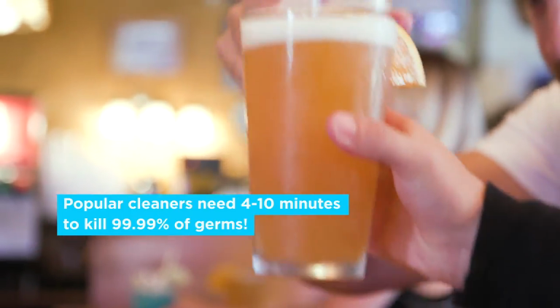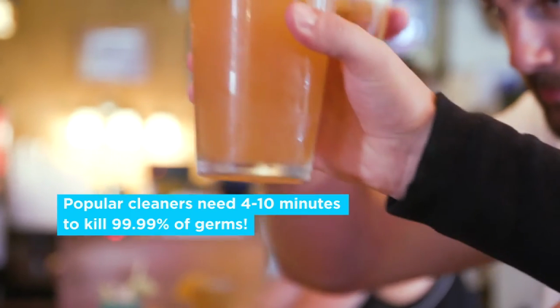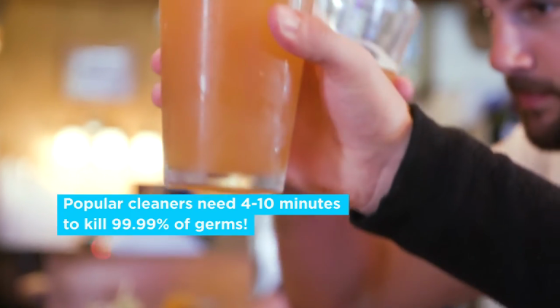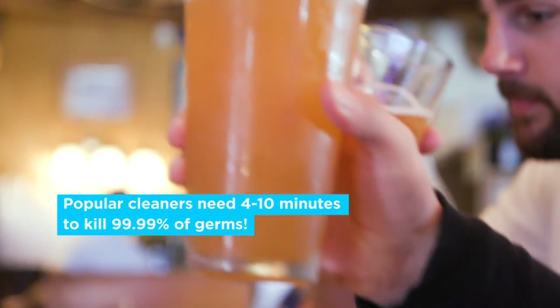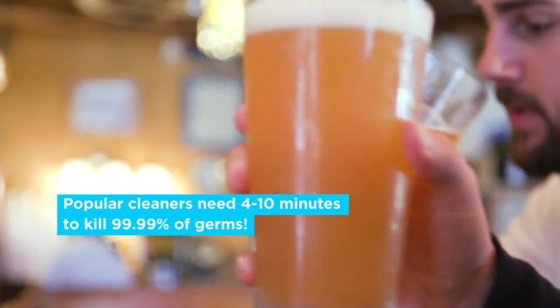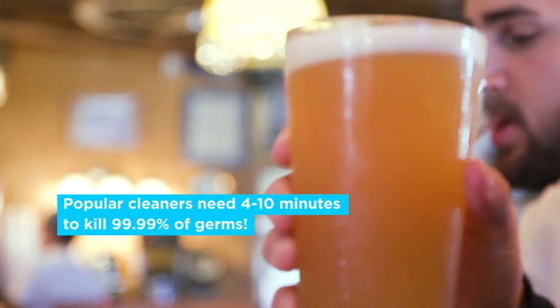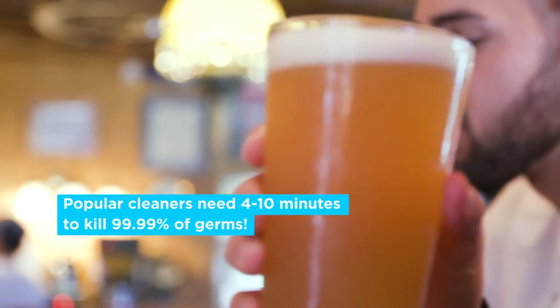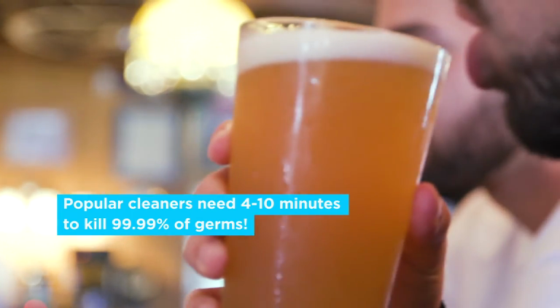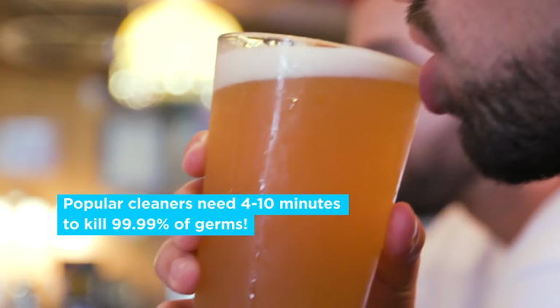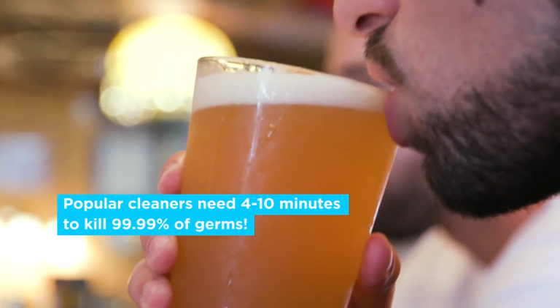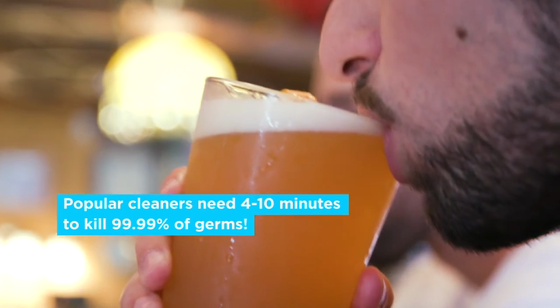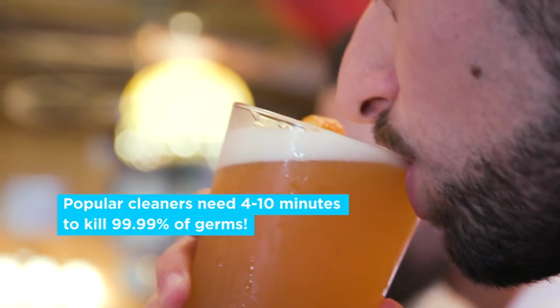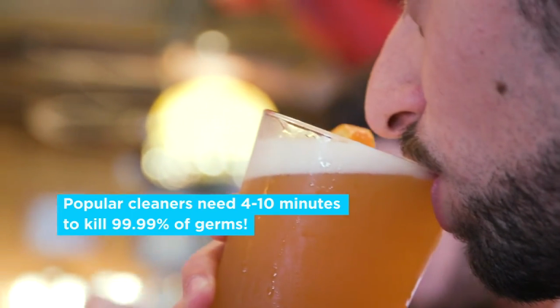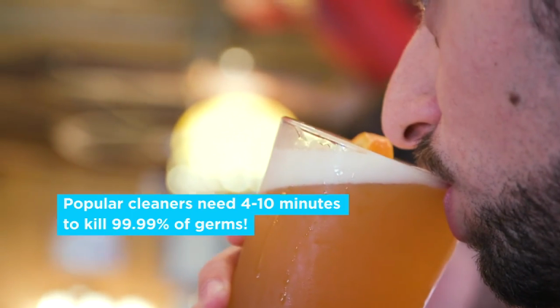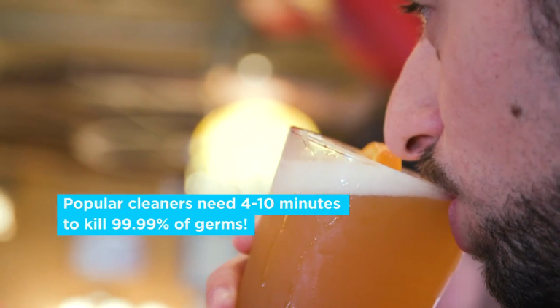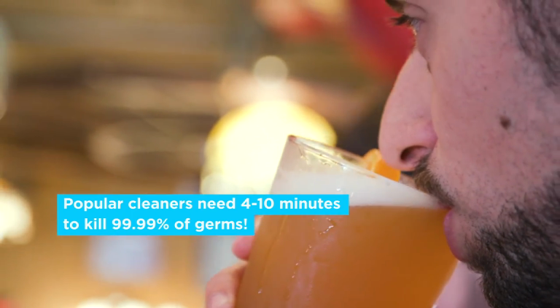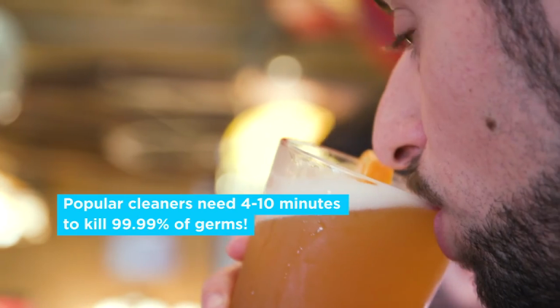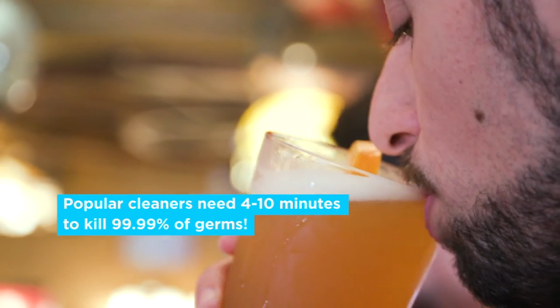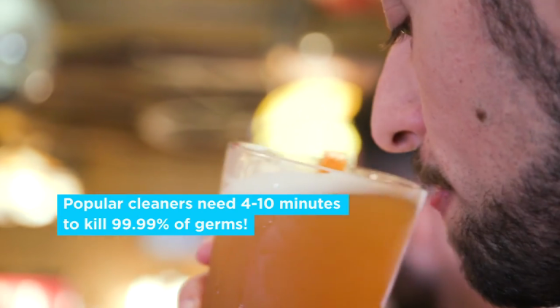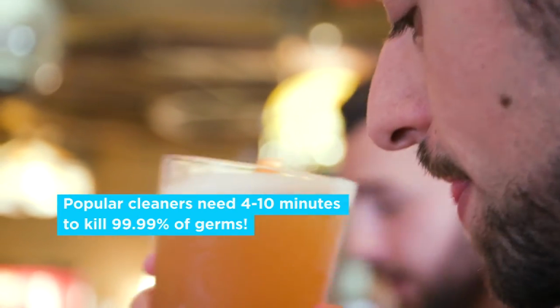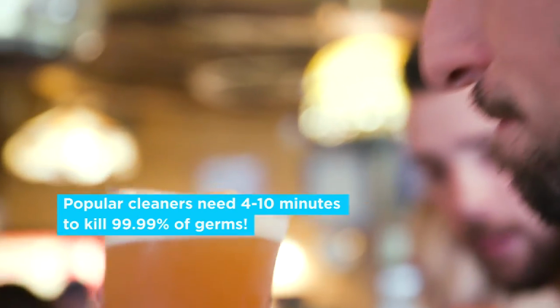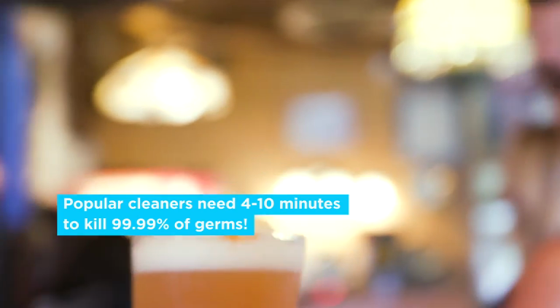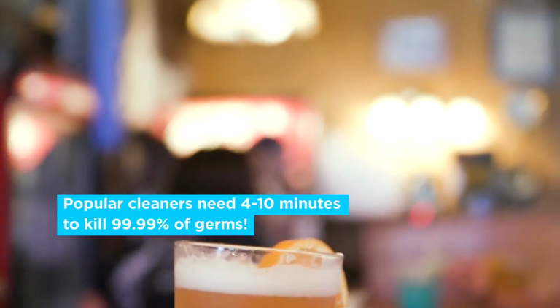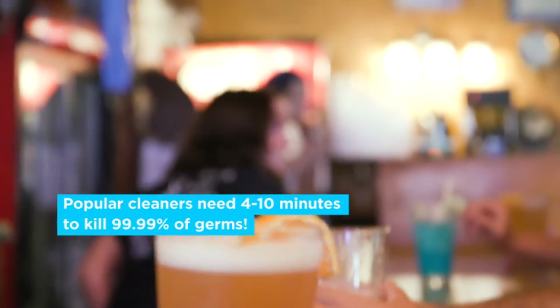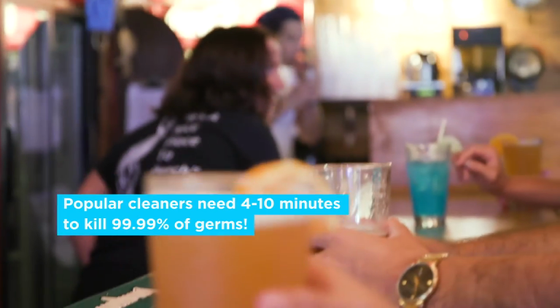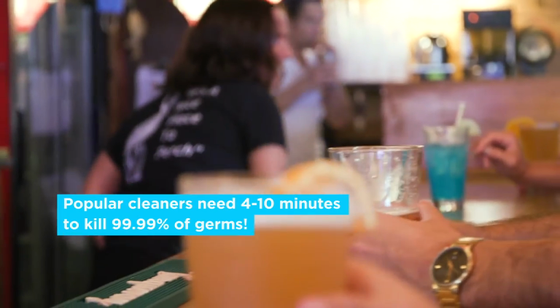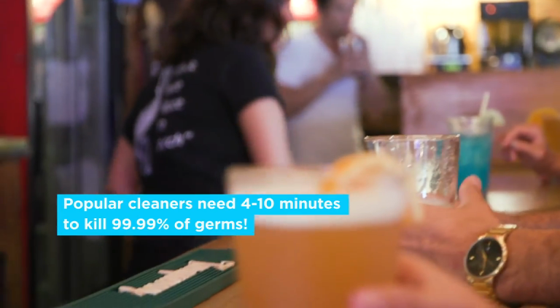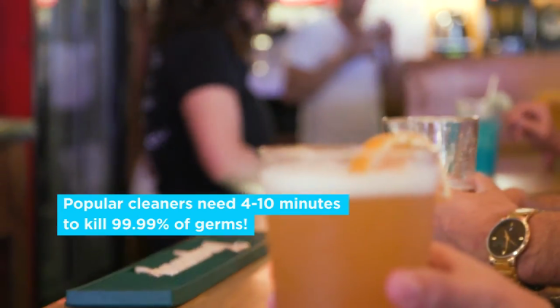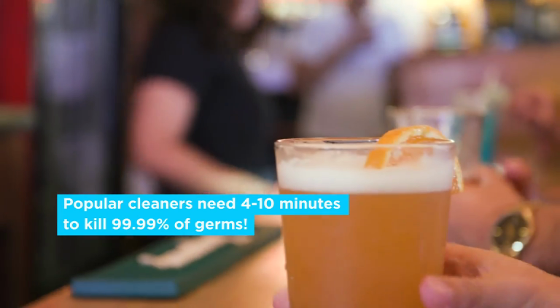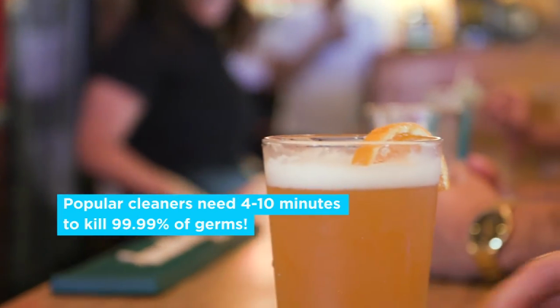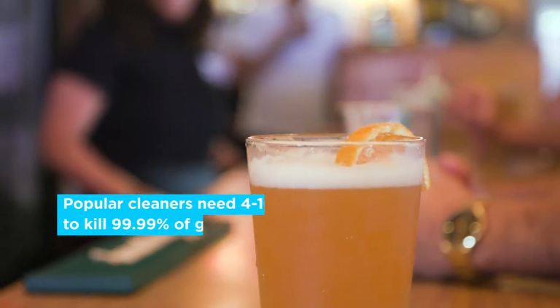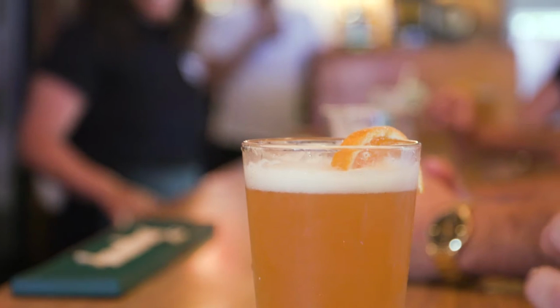Plus, read the labels. A lot of cleaners need to set 4 to 10 minutes before they promise to work. In the middle of a rush, who has that kind of time? People don't come here to panic, so how are we going to keep things worry-free?